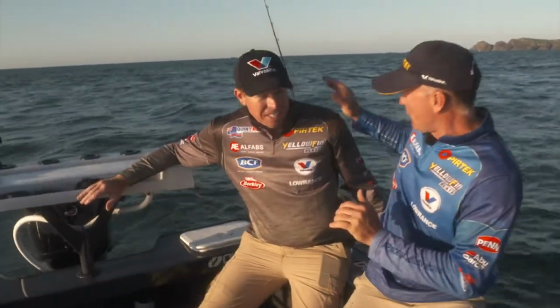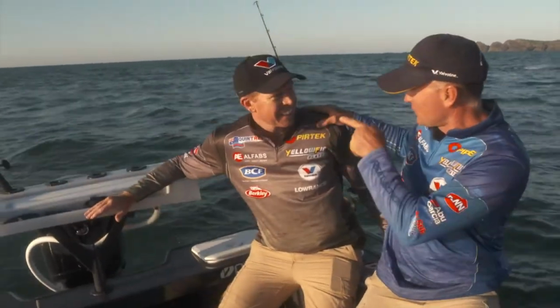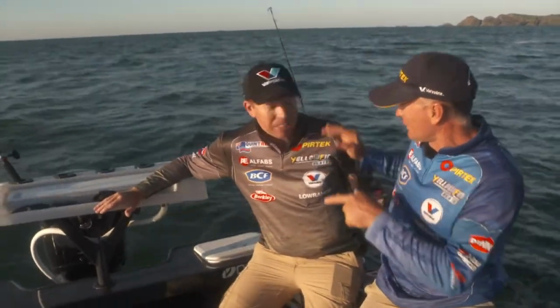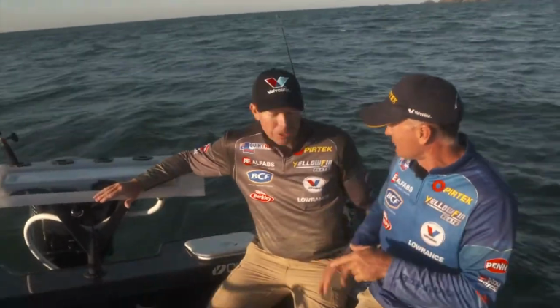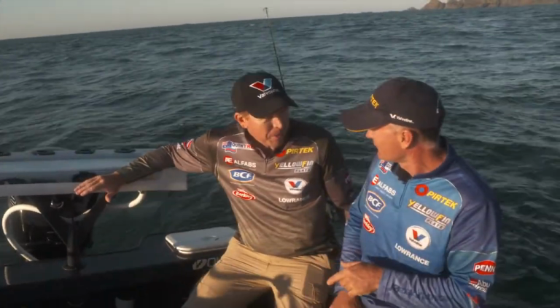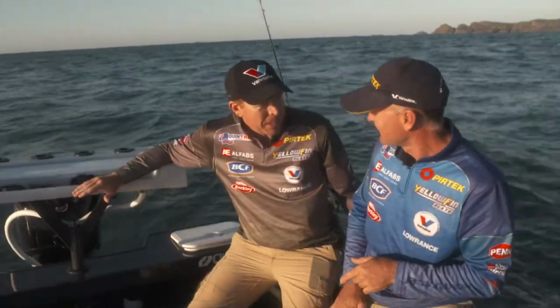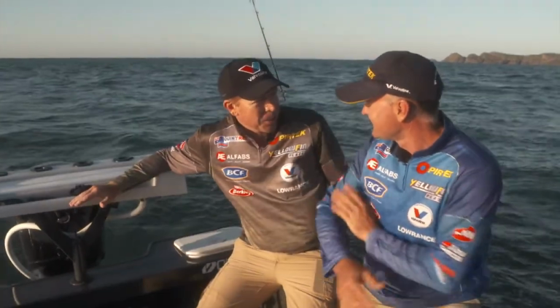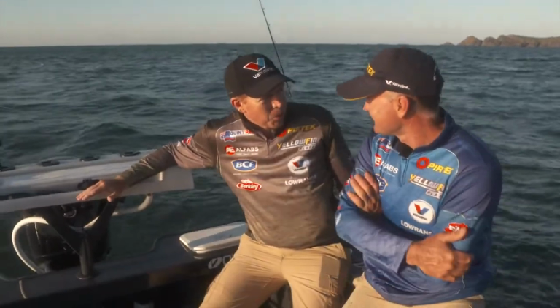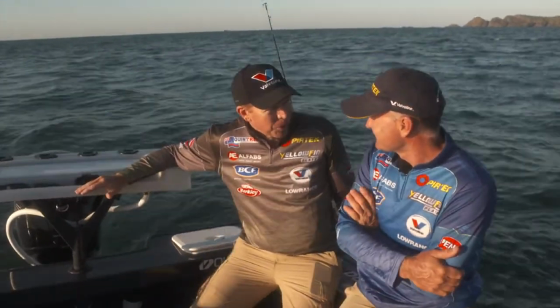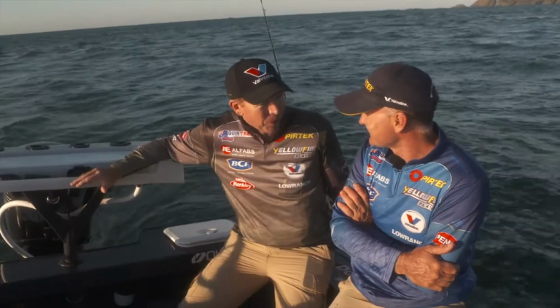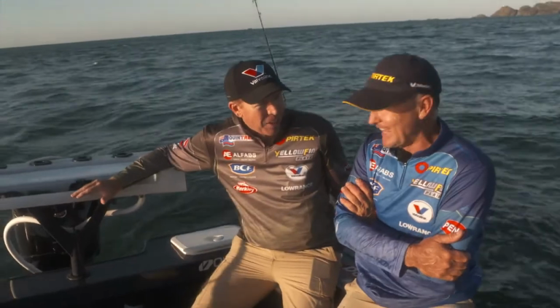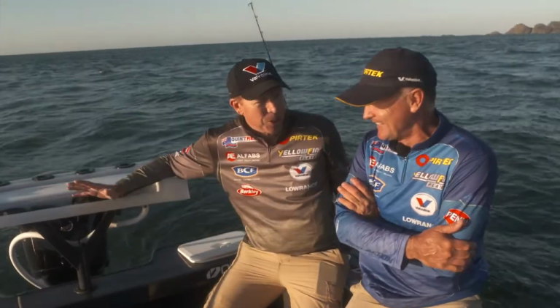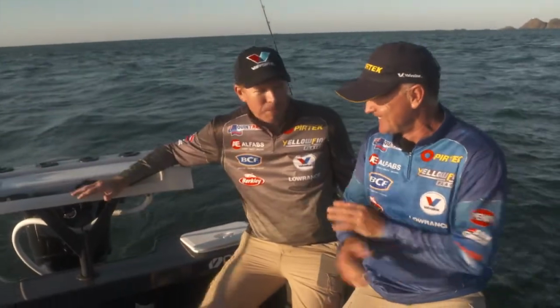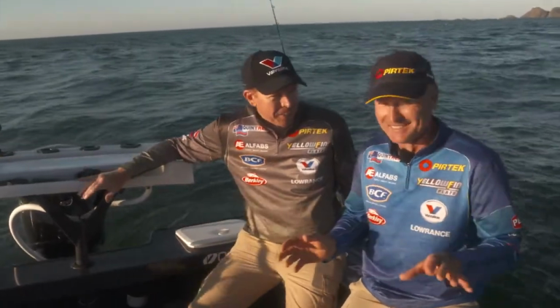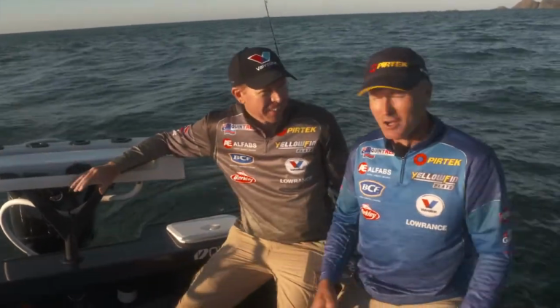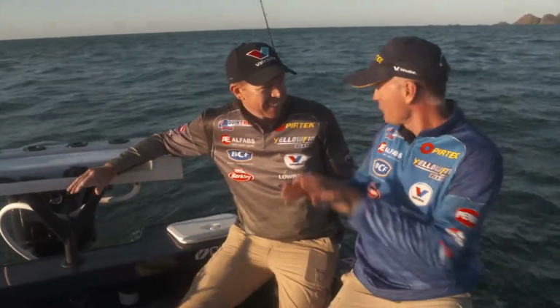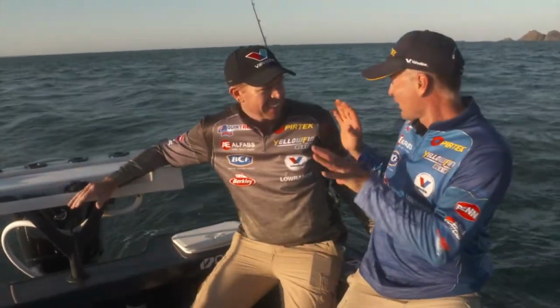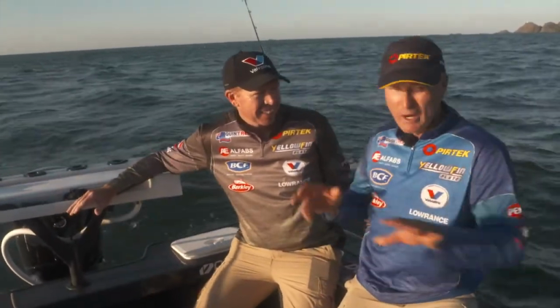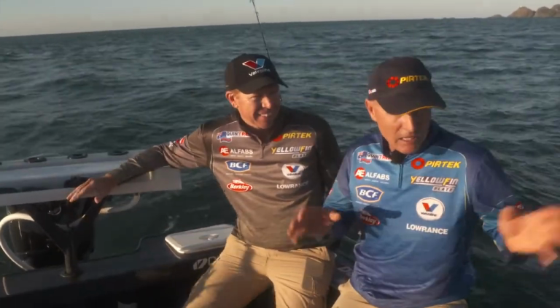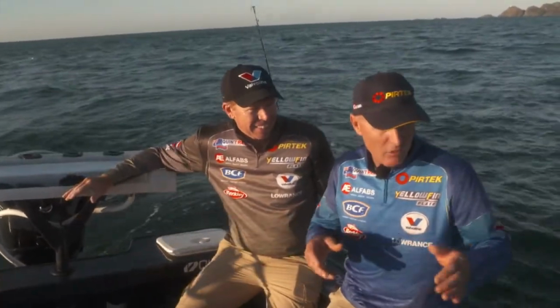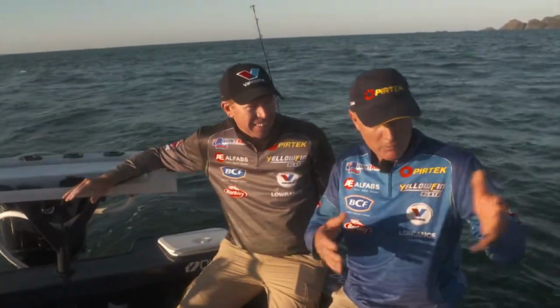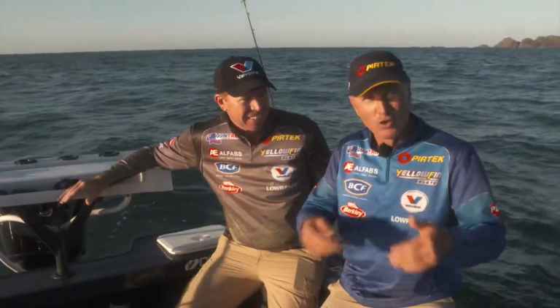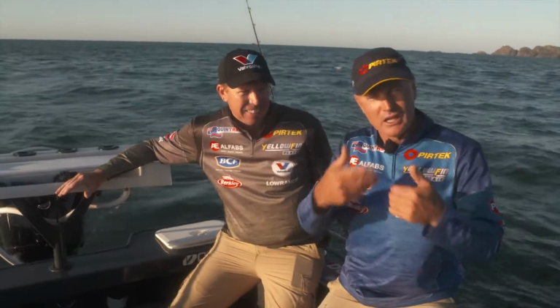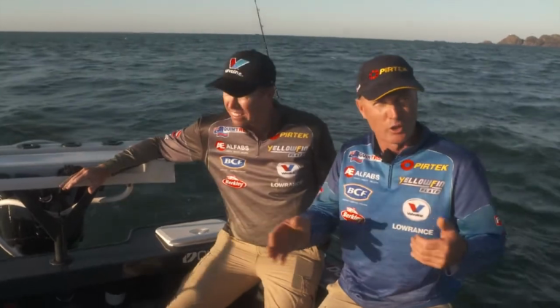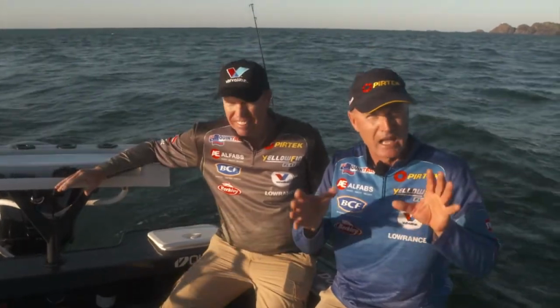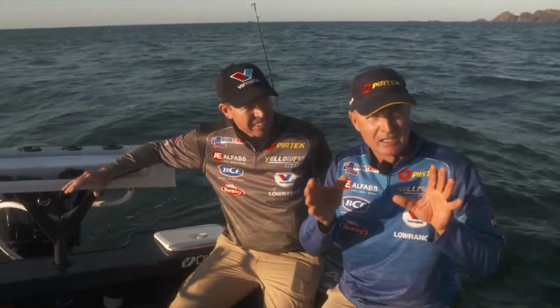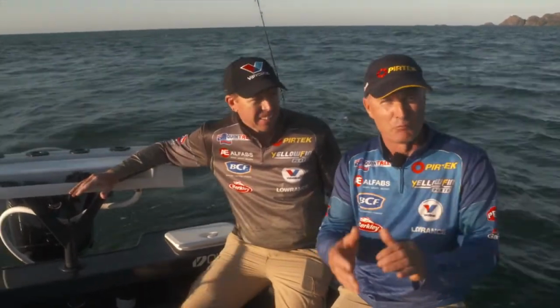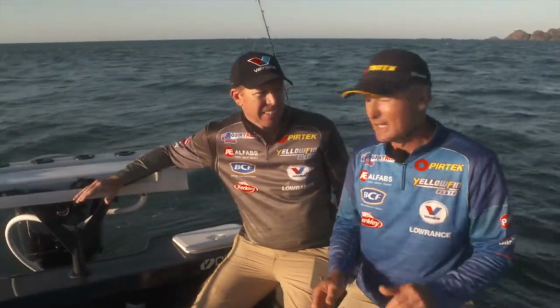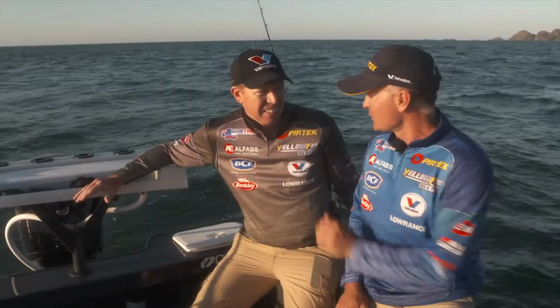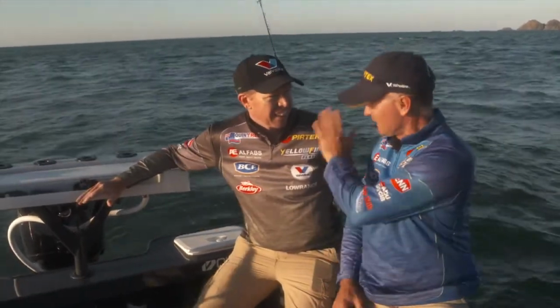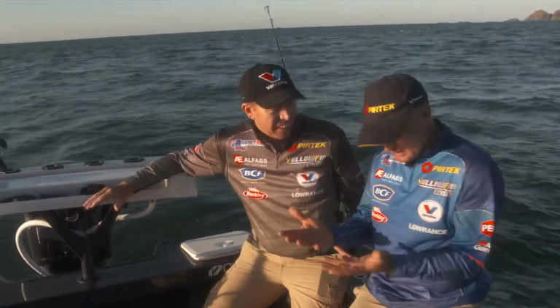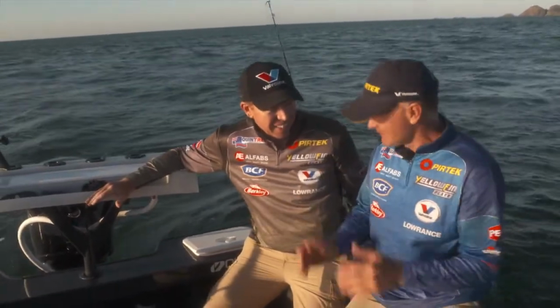Bait fishing's not really your thing? It's not my thing, but that sounds like a smorgasbord this morning, so I'm really excited. The current's probably running a bit harder than I wanted, but that's cool — we're just going to have to work a bit harder to get that burley down. Let's do it, mate. It's time to get your hands dirty.